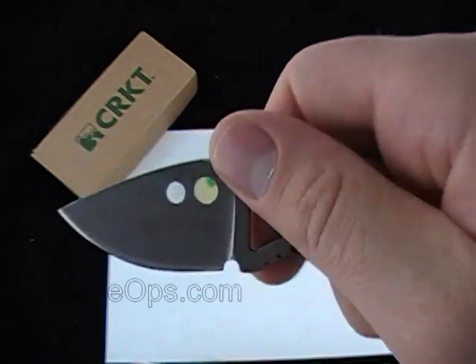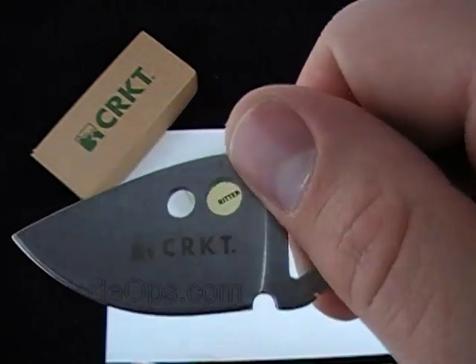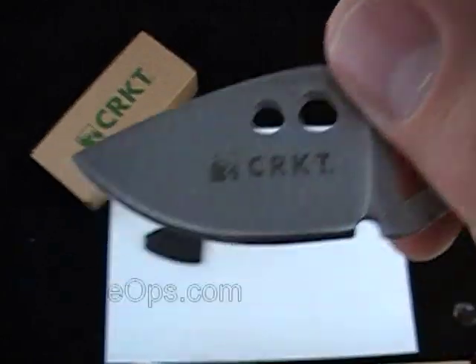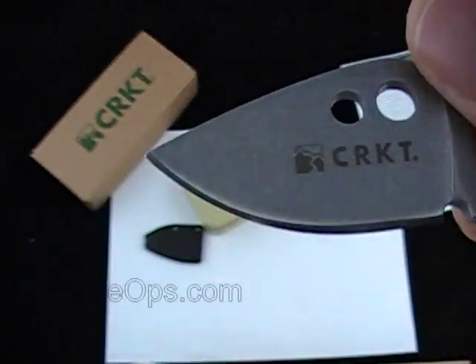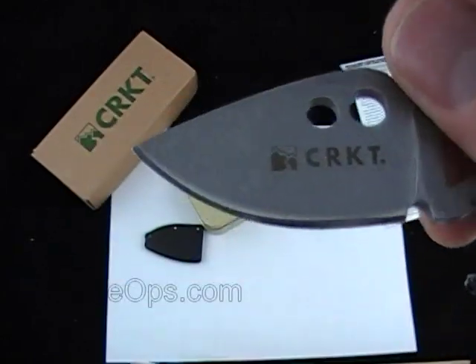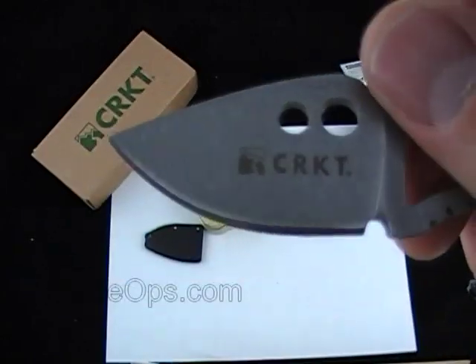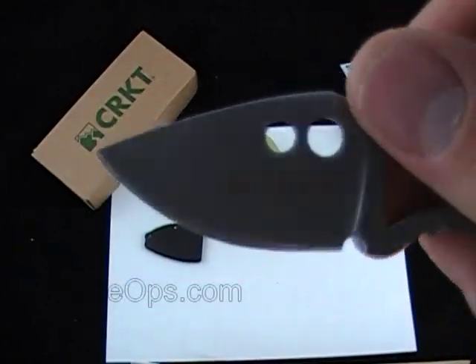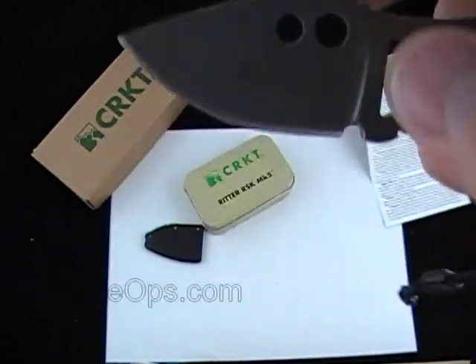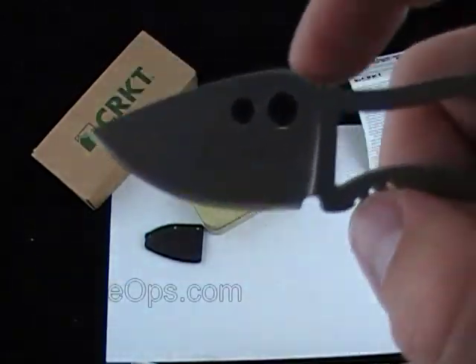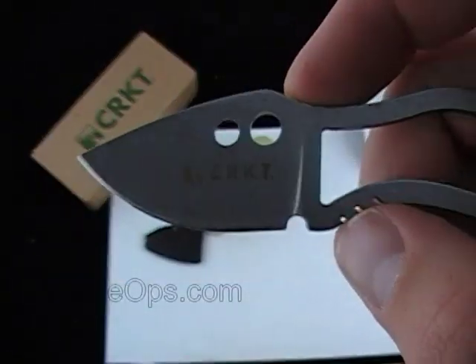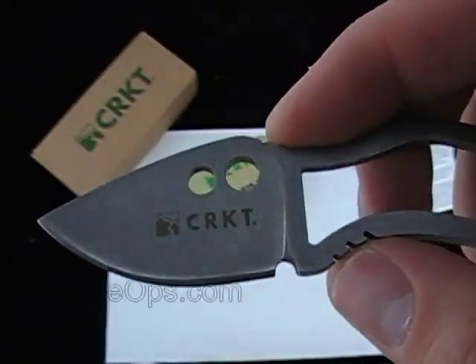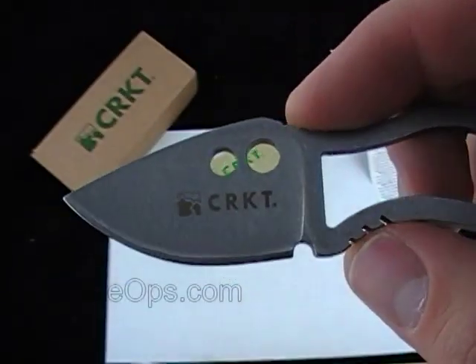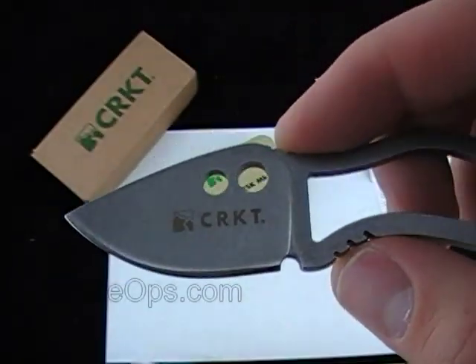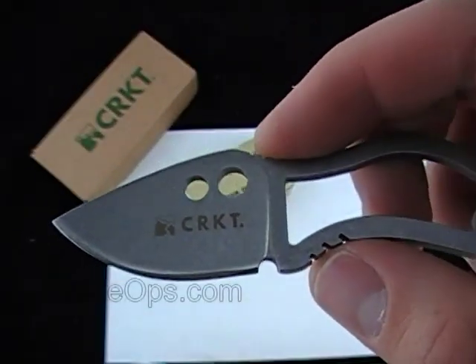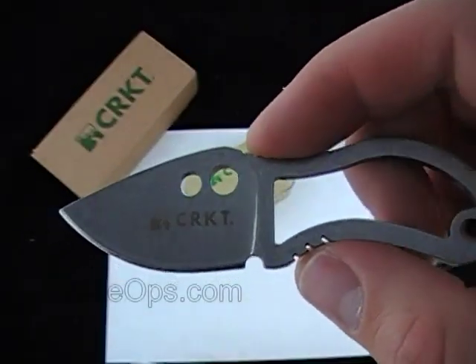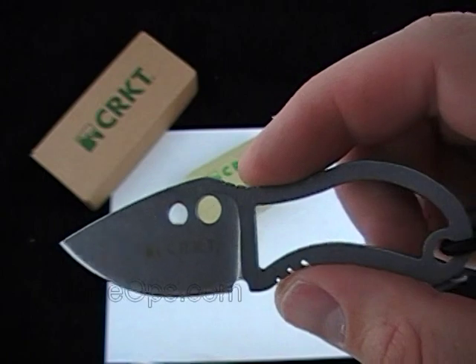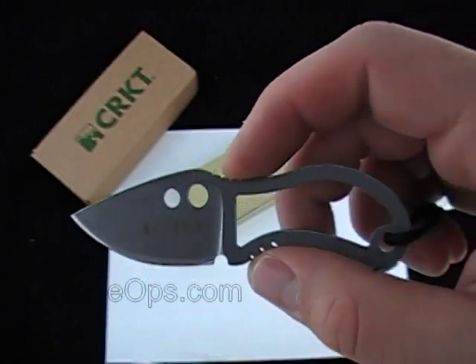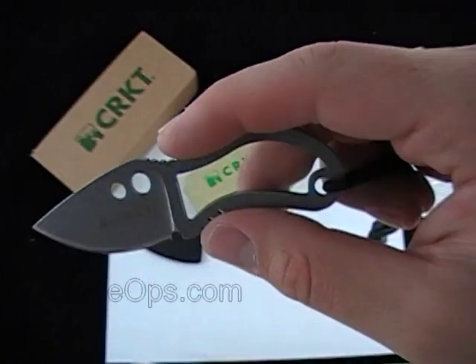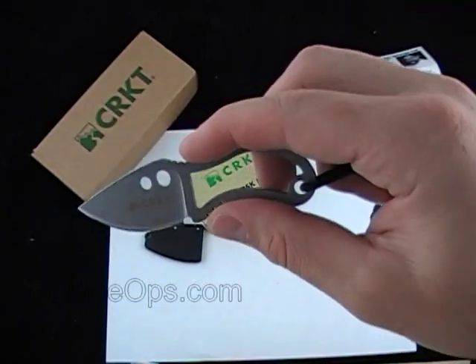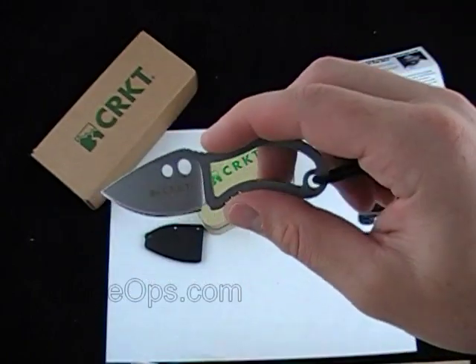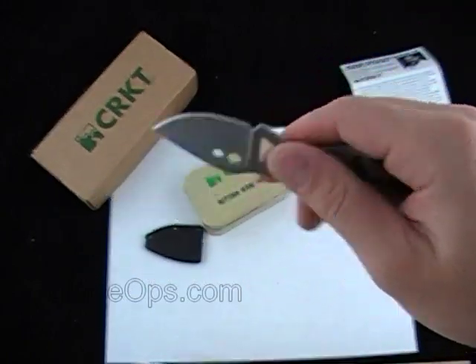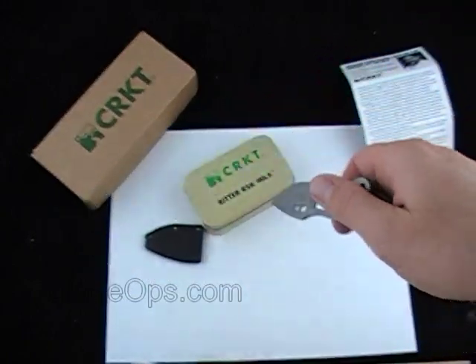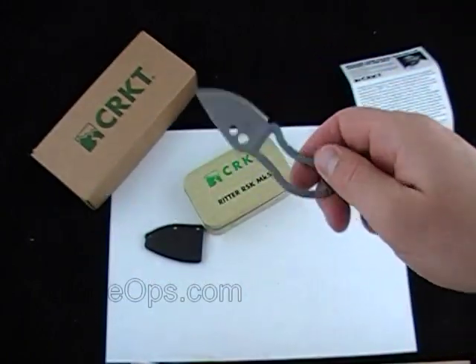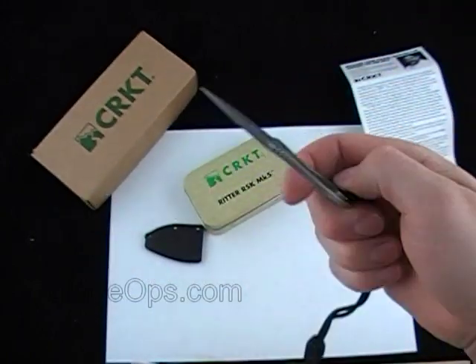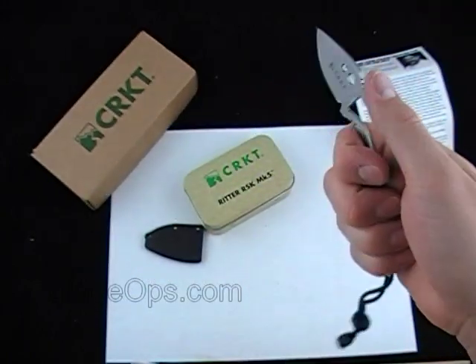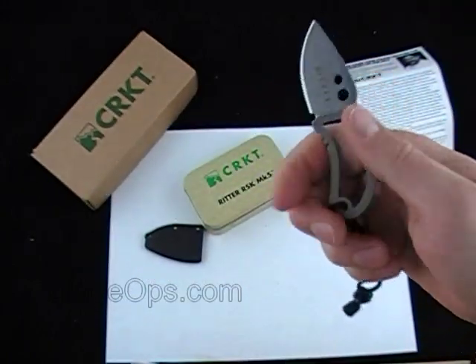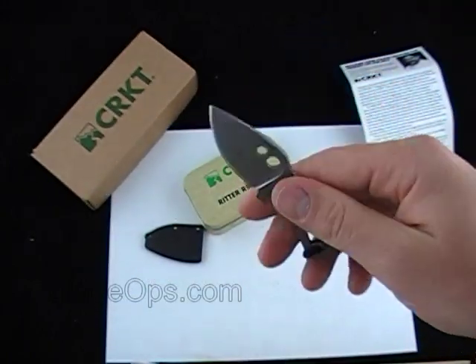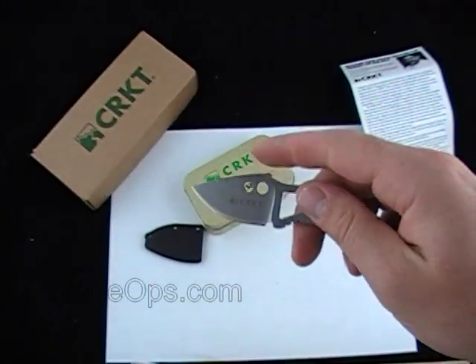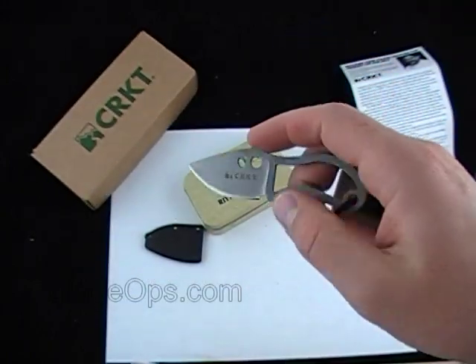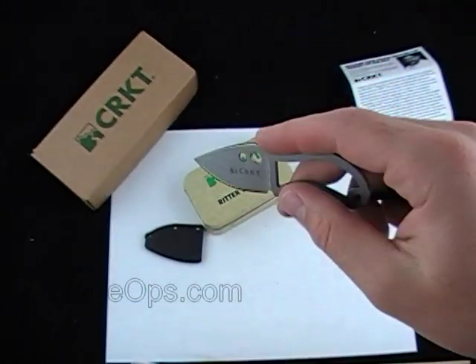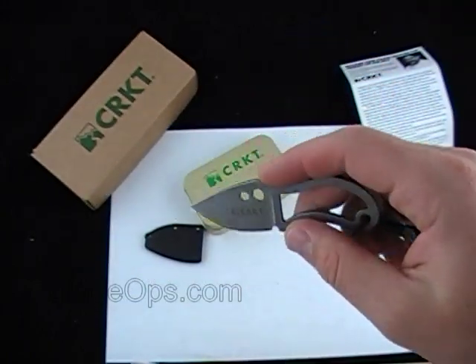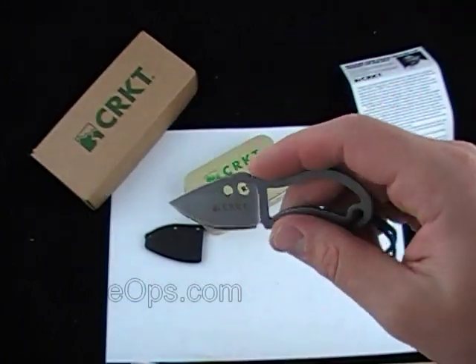The blade is sub 2 inches — 1.75 inches. And the price on this, with shipping and everything included, is $23.99. Pretty good price.